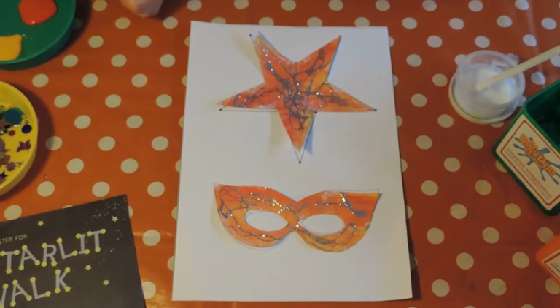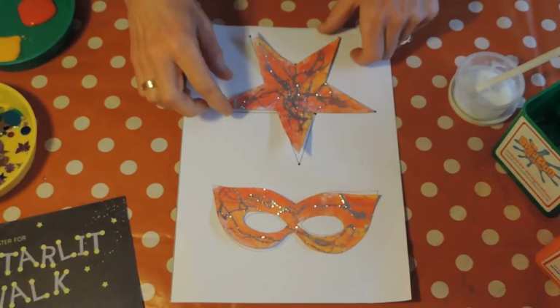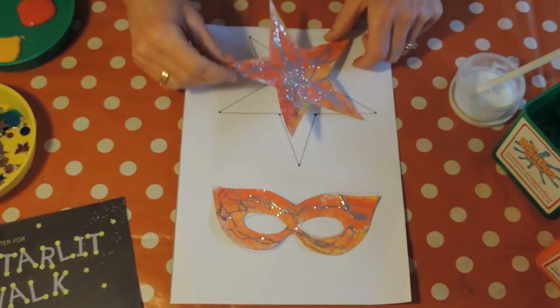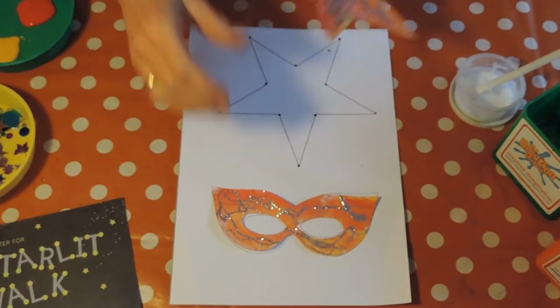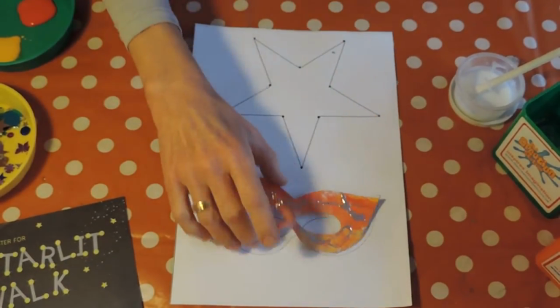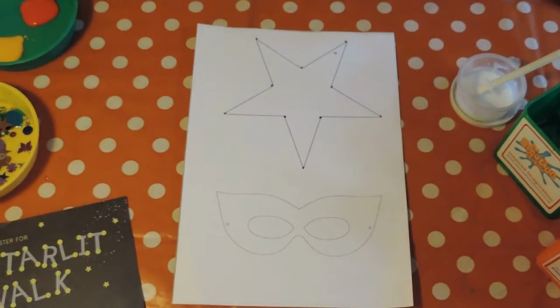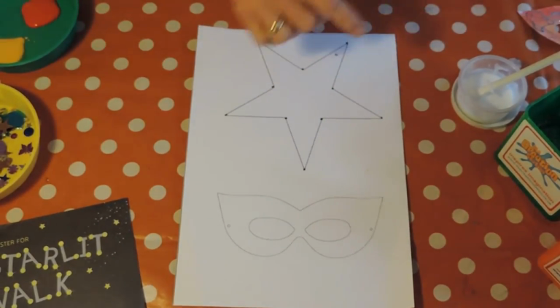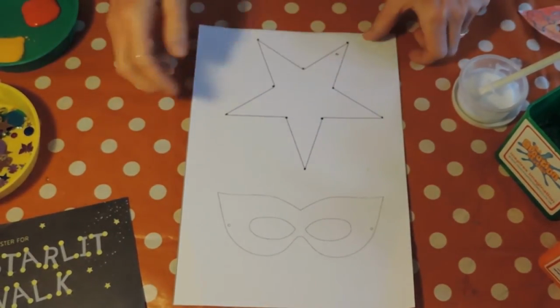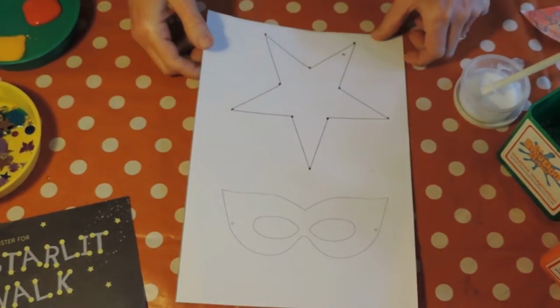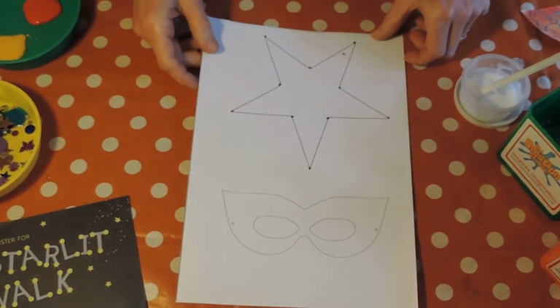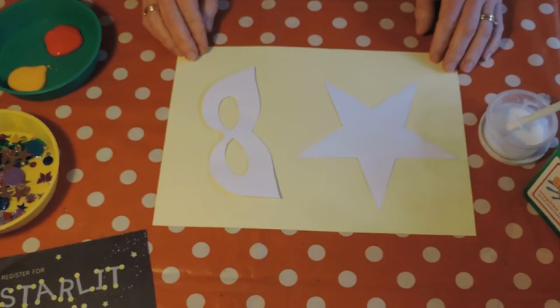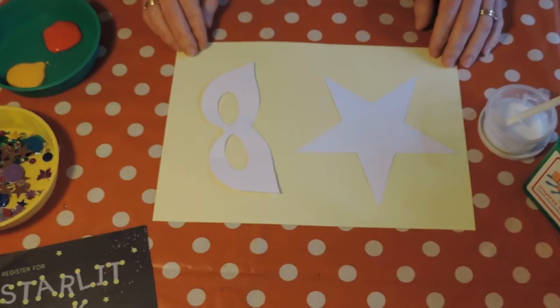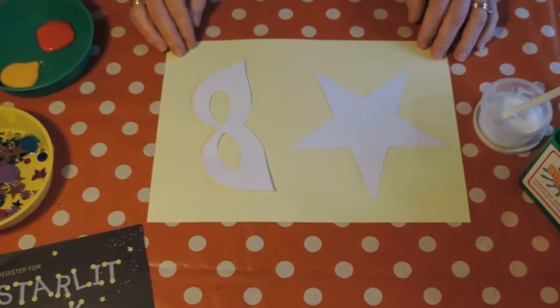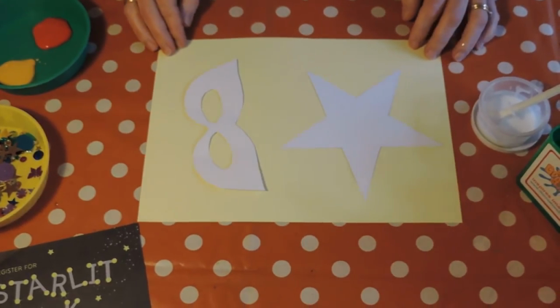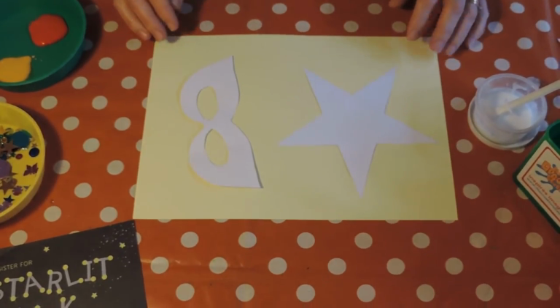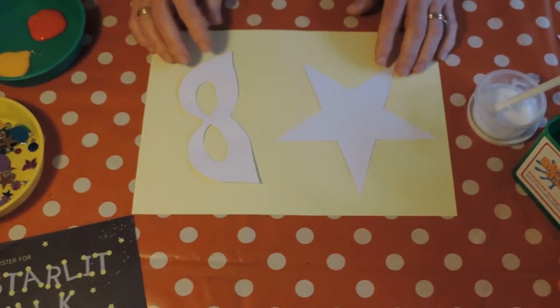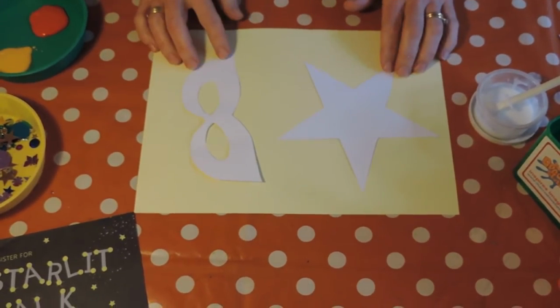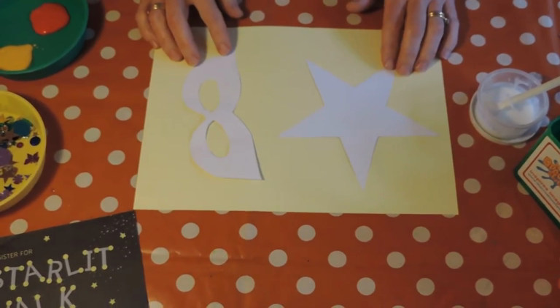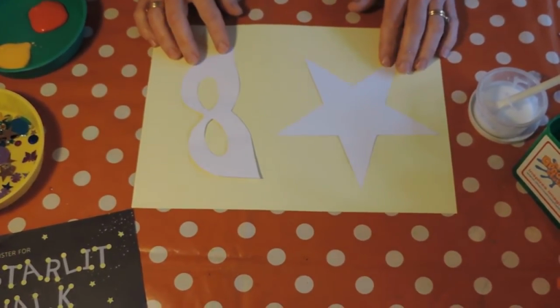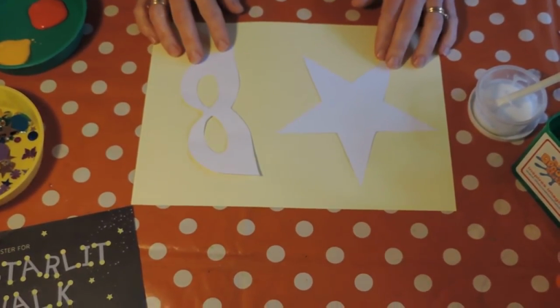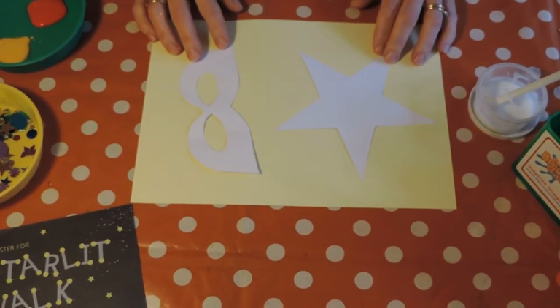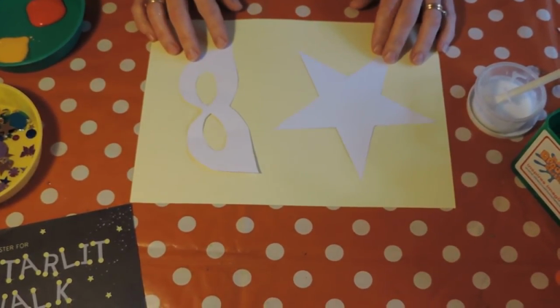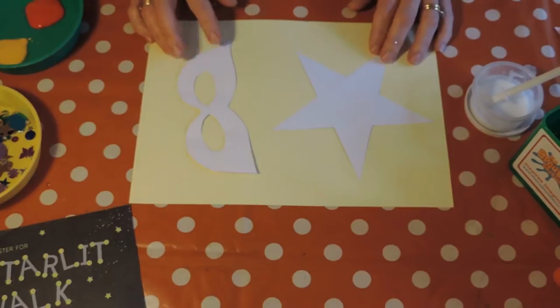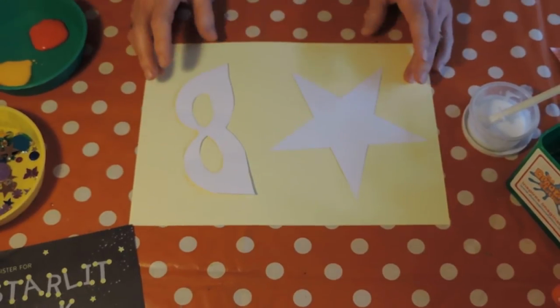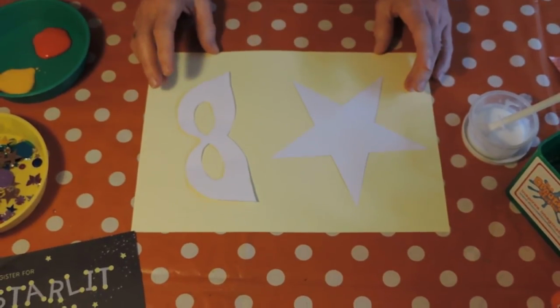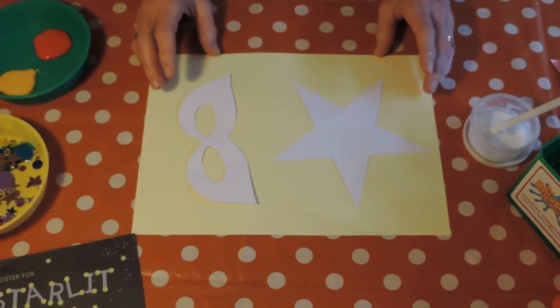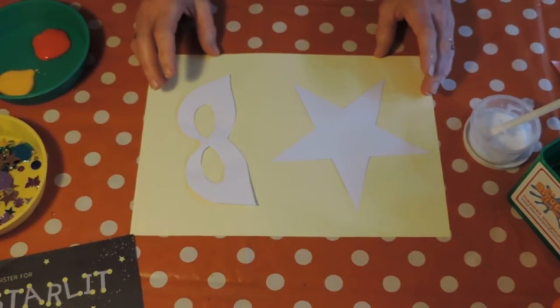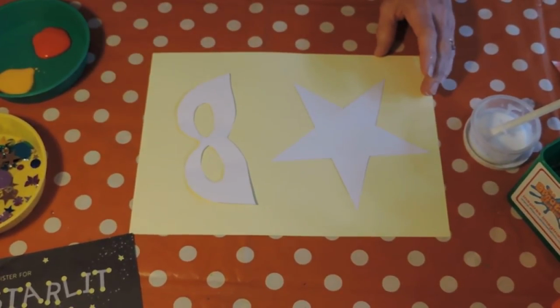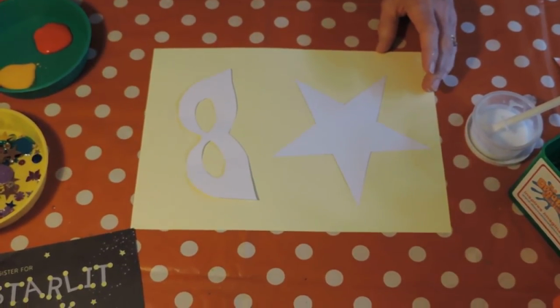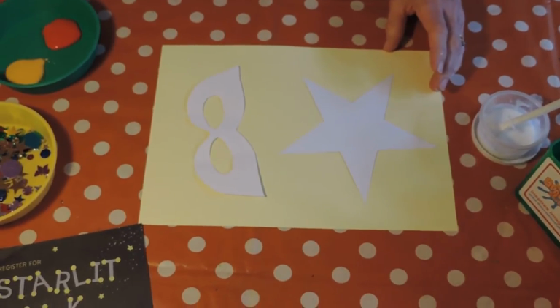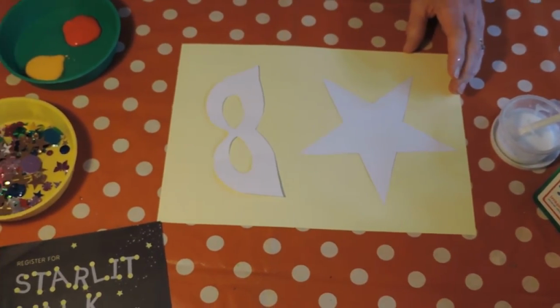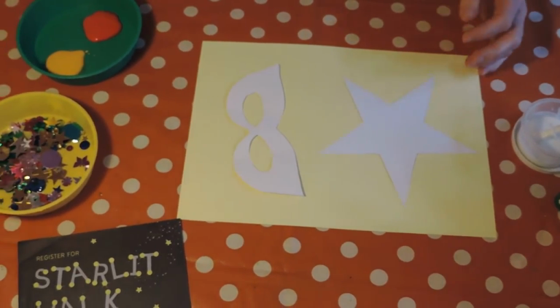So the first thing is you will need to cut out your shapes. You can decorate them however you like. I'm going to use some paints, but you could use felt pens or crayons or colouring pencils if you've got them.